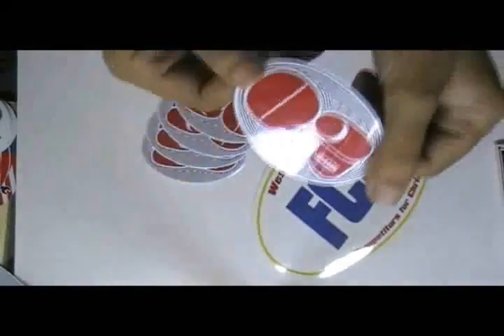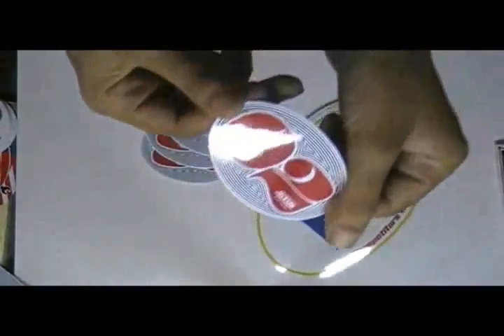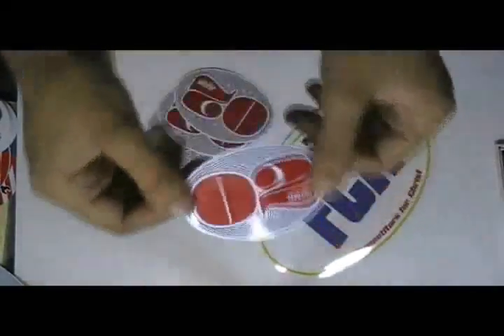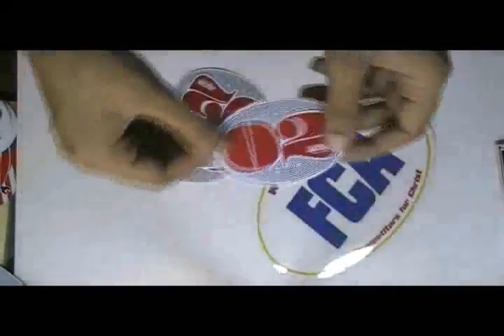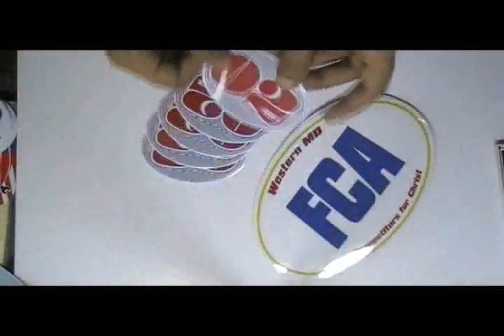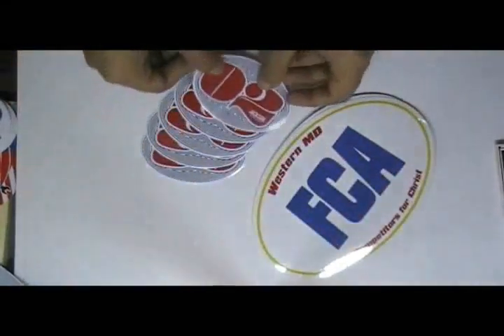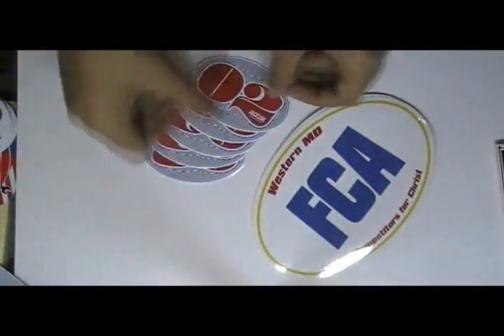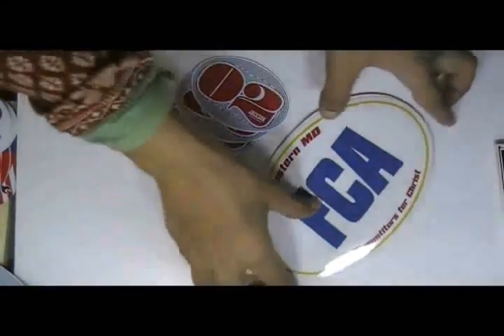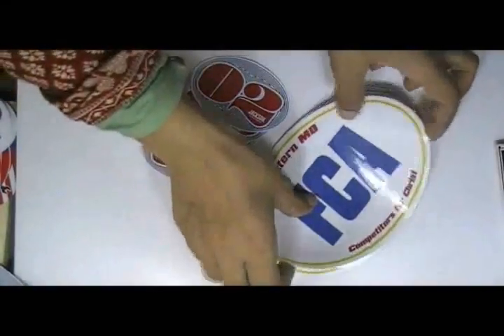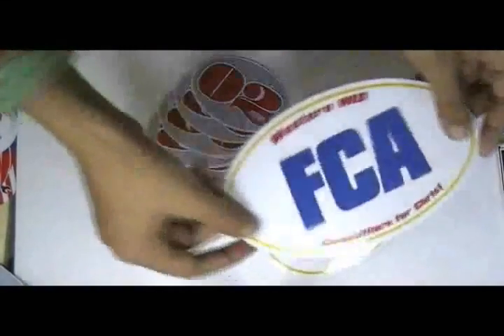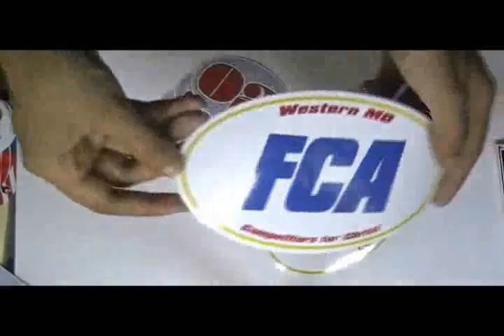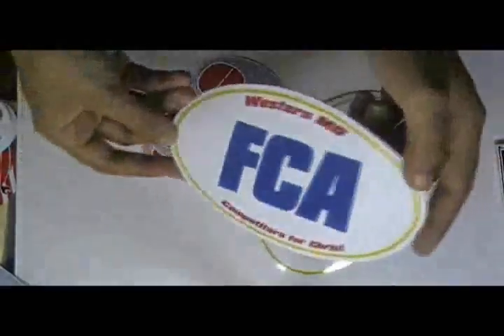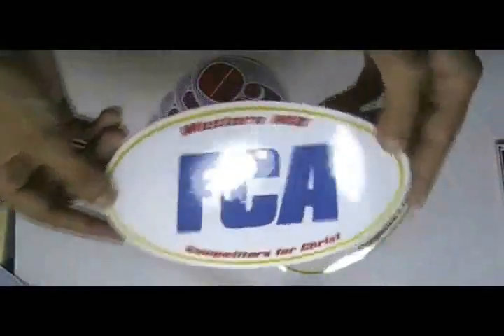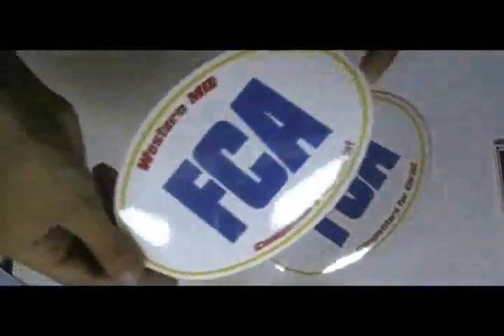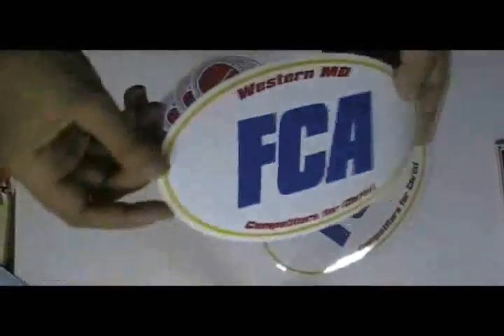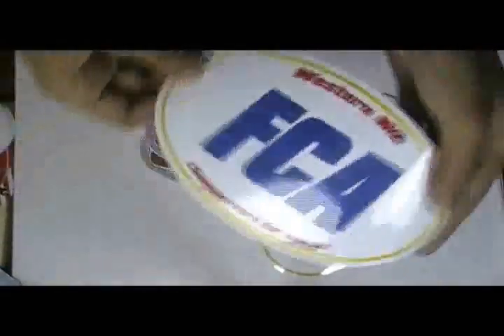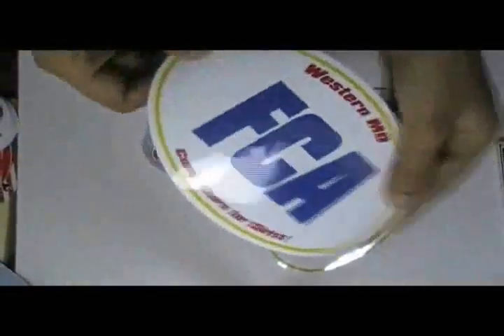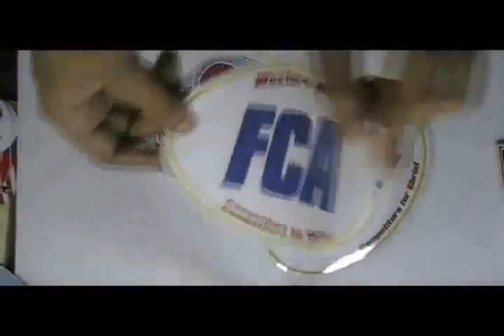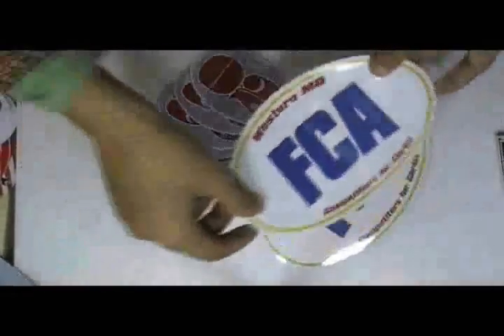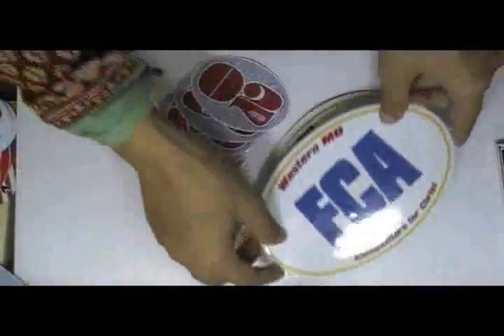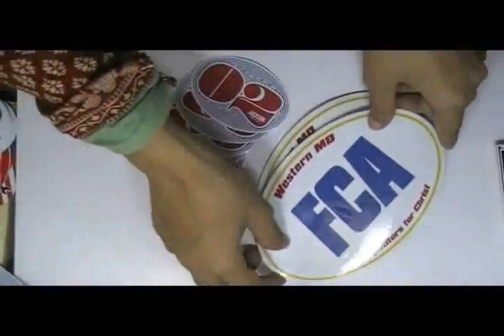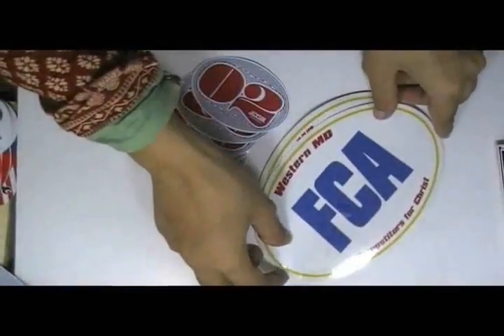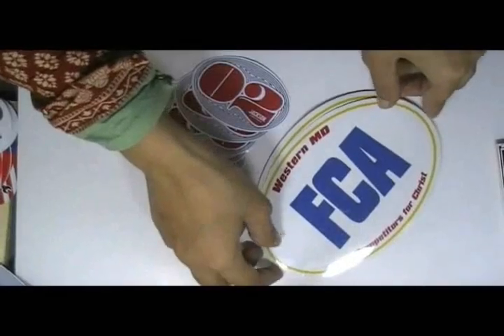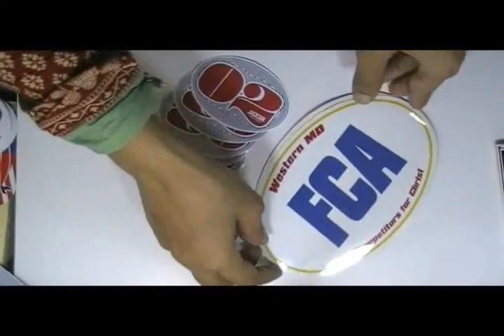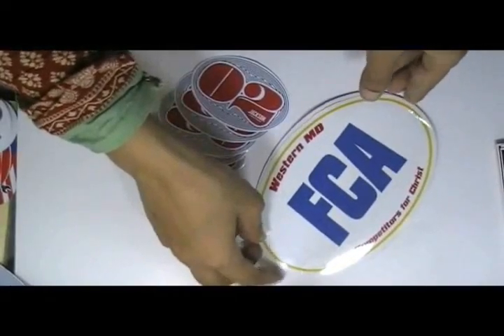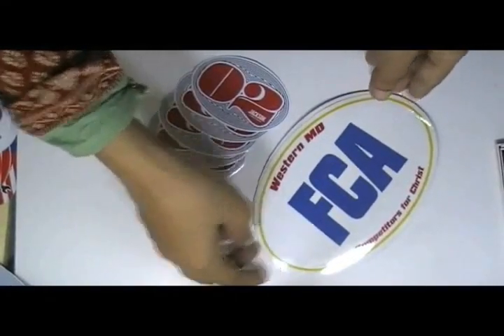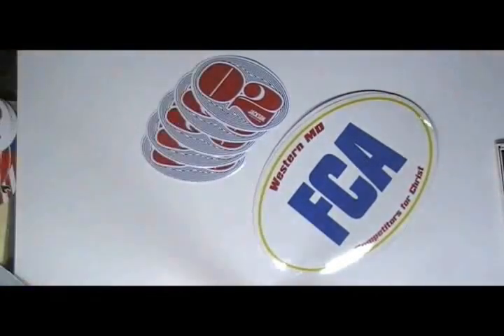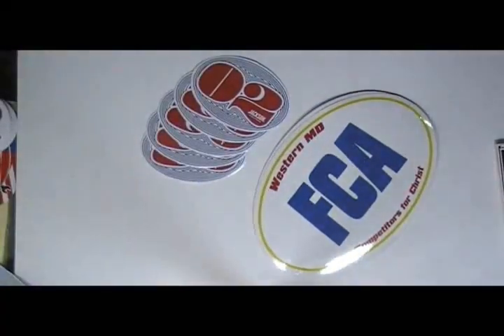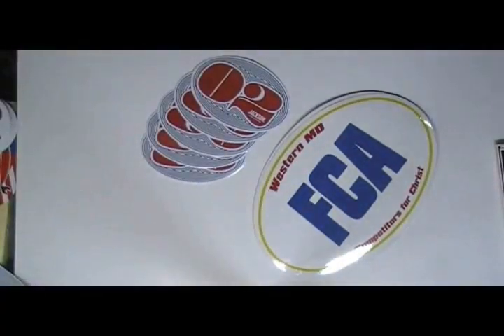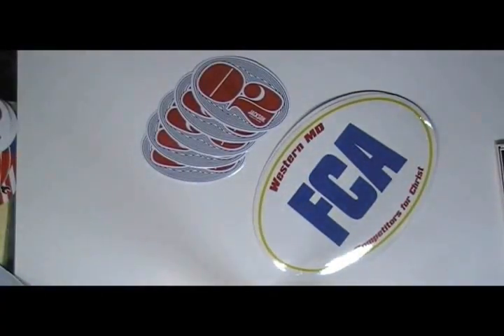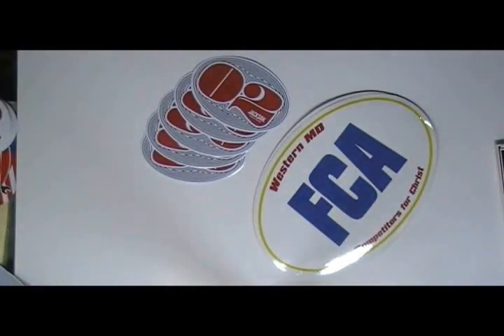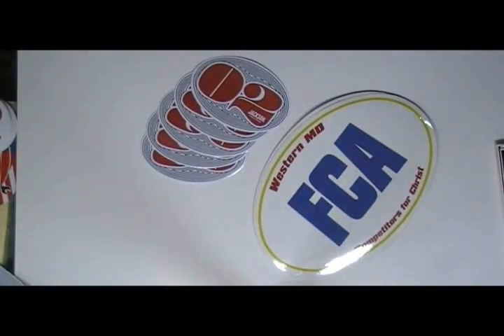You can have this type of sticker with your own design, and we can provide you free design. We used special material, colors and inks which are weatherproof and waterproof.